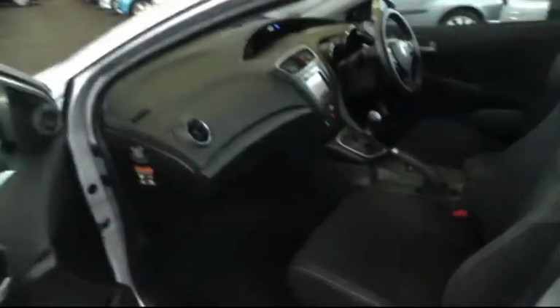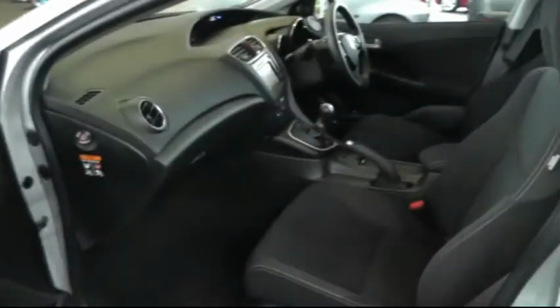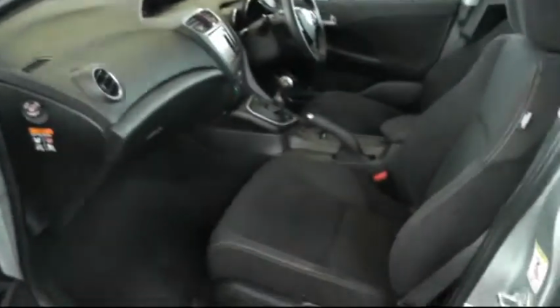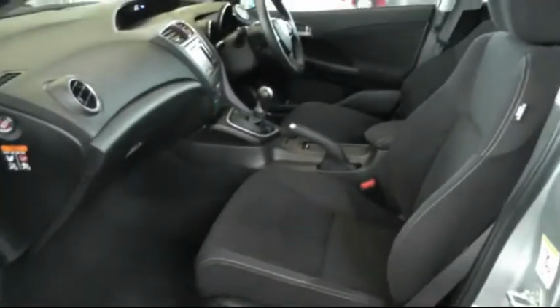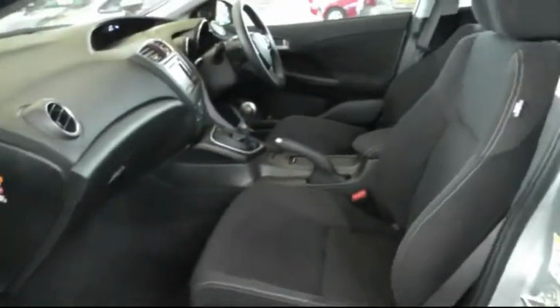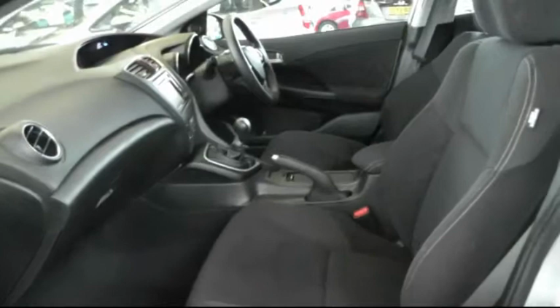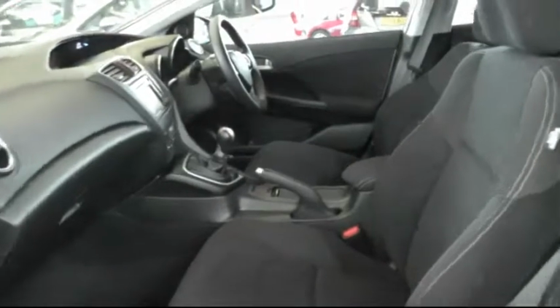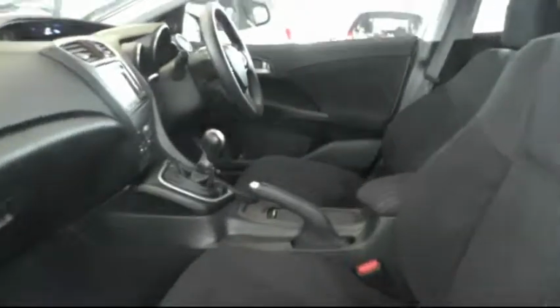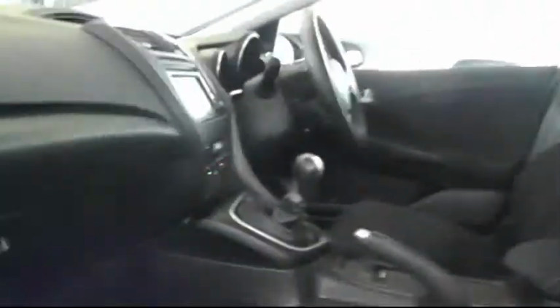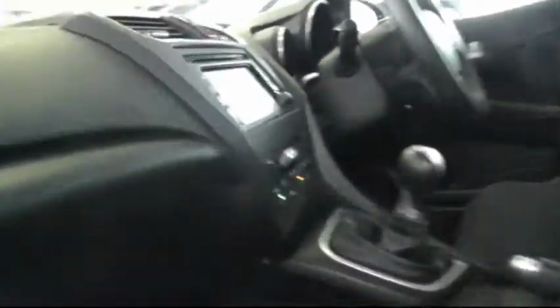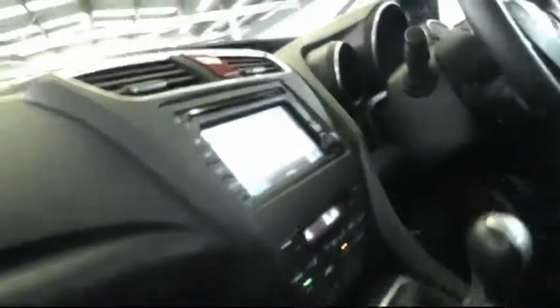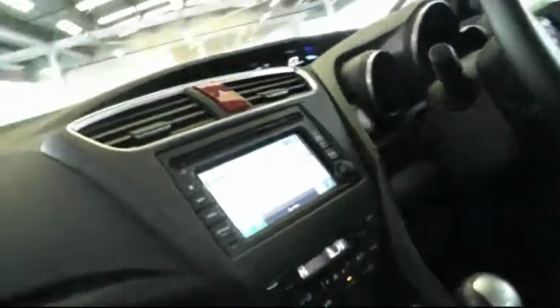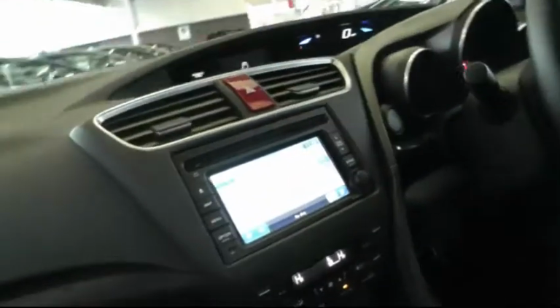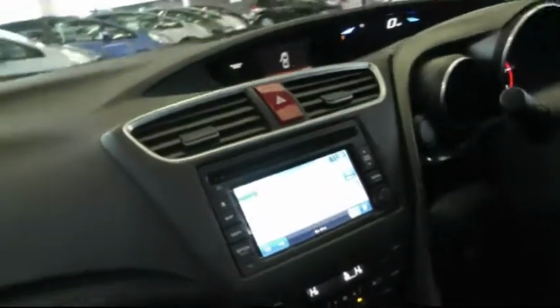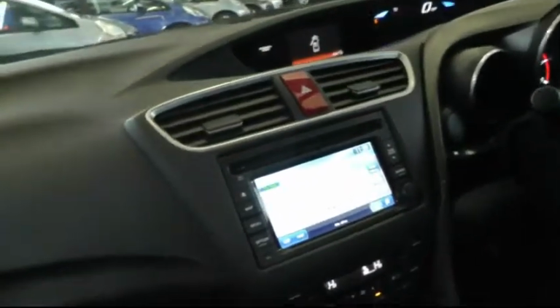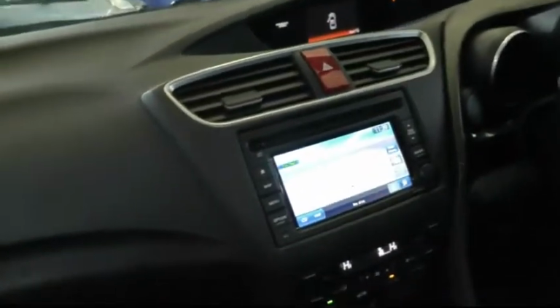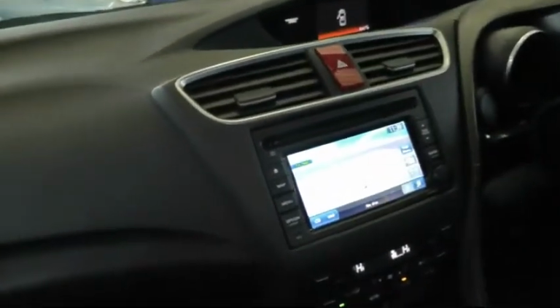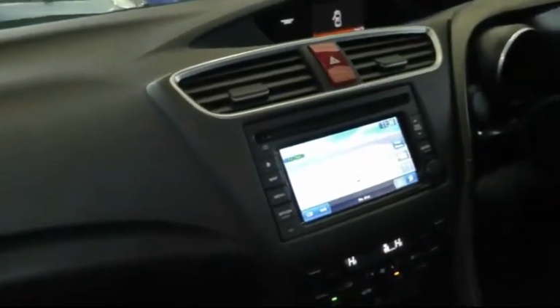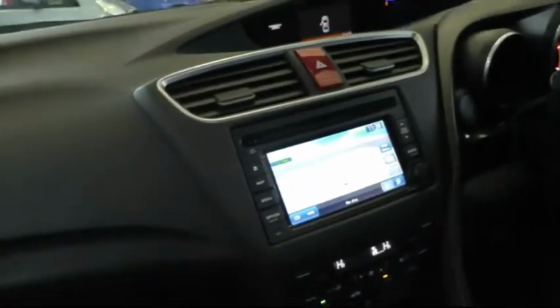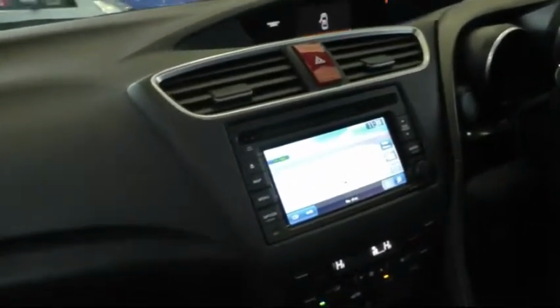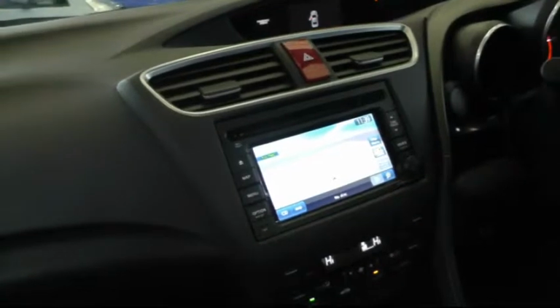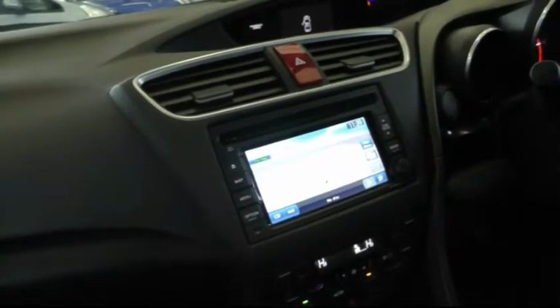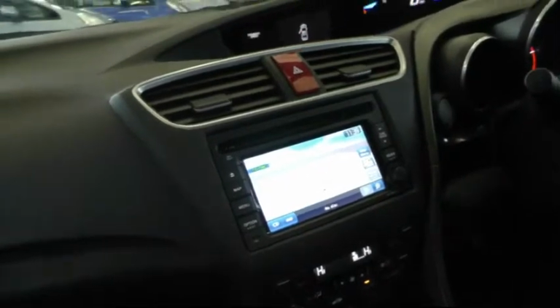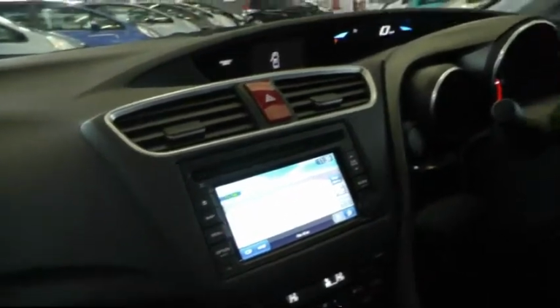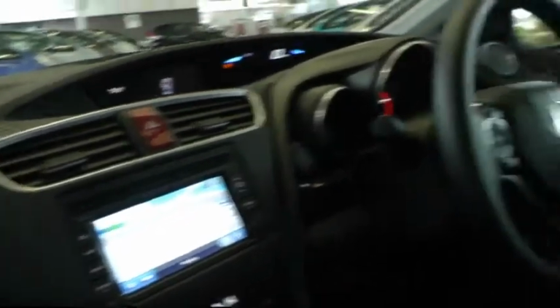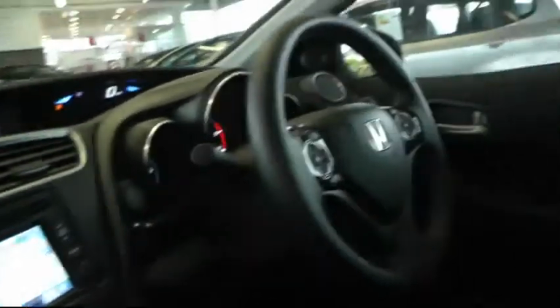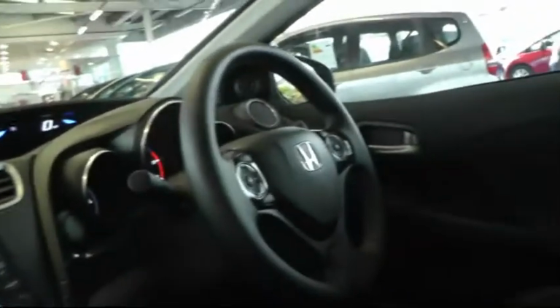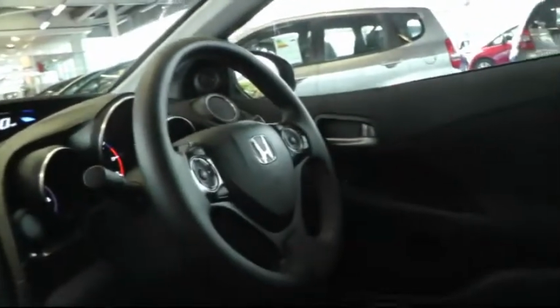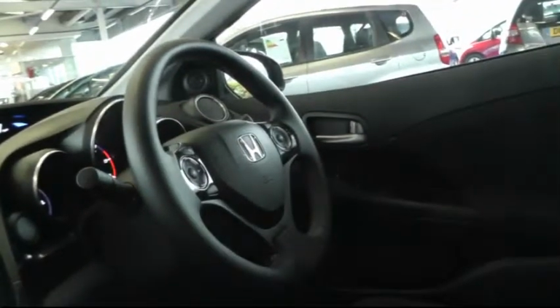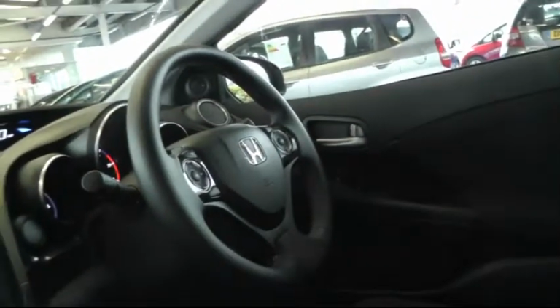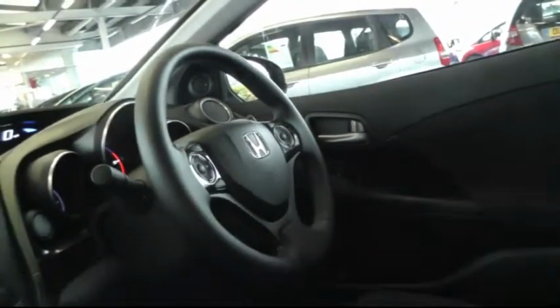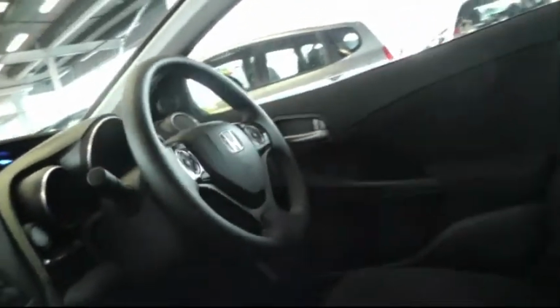Looking inside, there's a black cloth interior. In the centre you have the upgraded technology pack which includes satellite navigation. There's also electric windows in the front and rear.